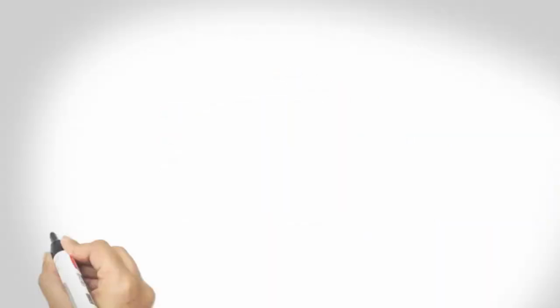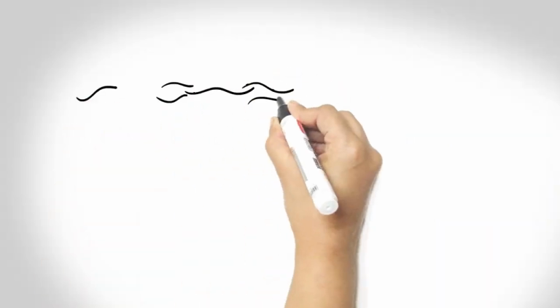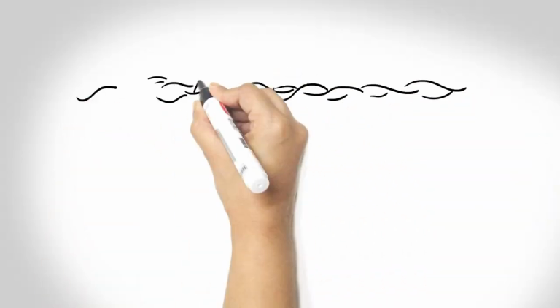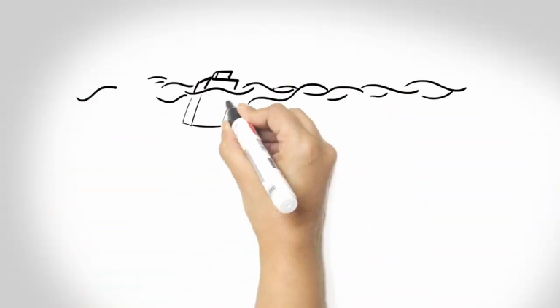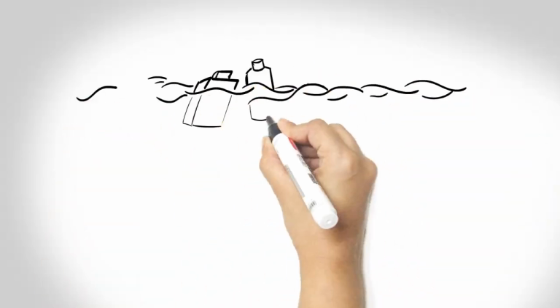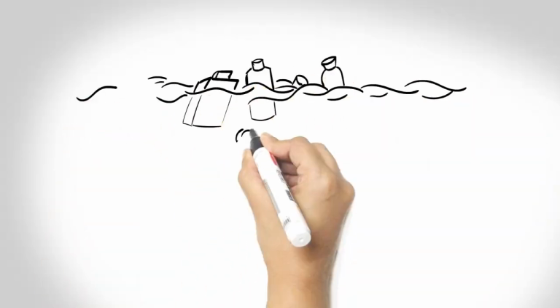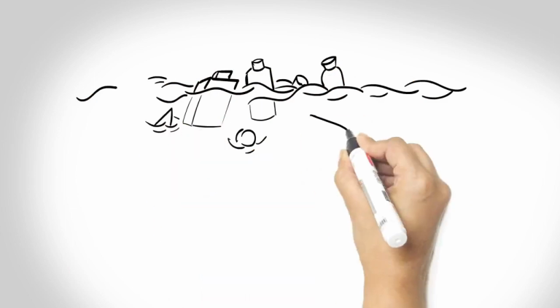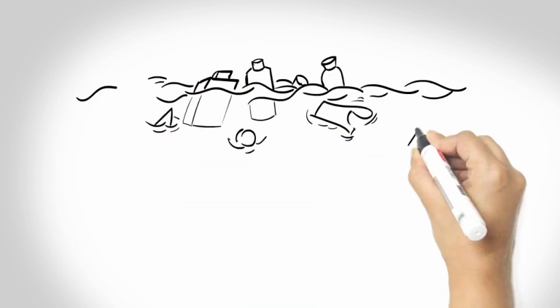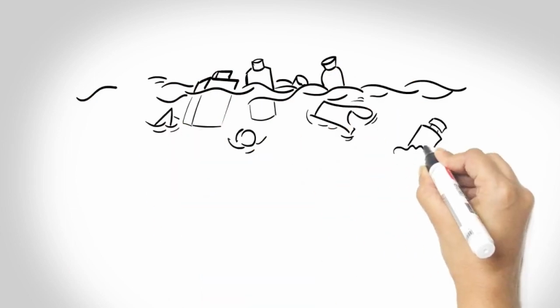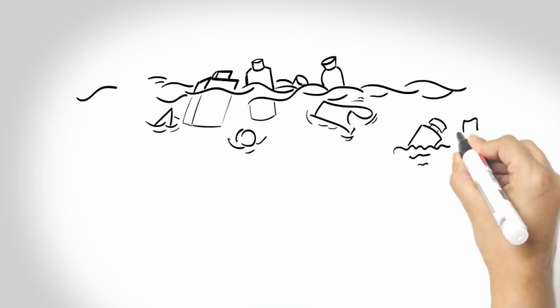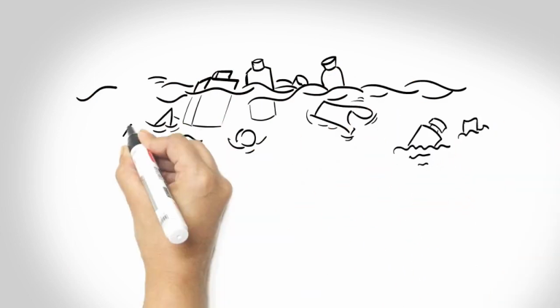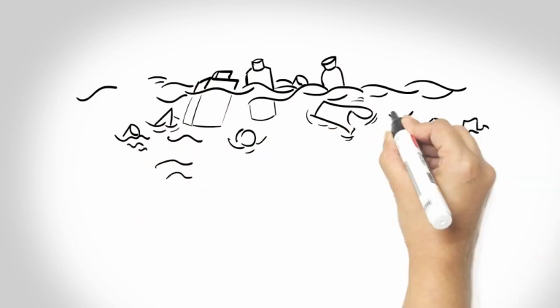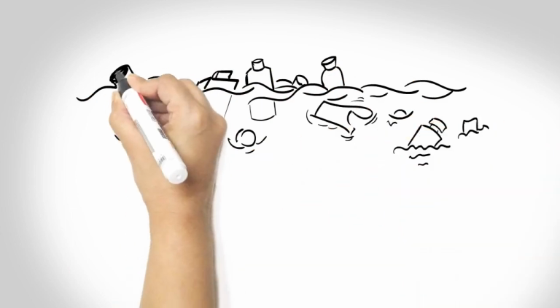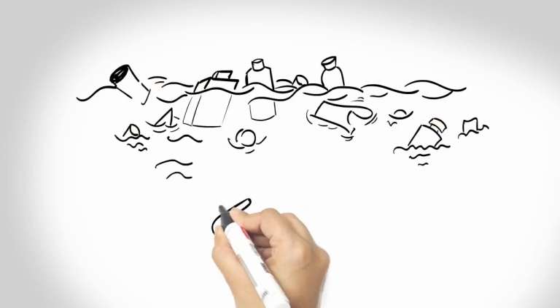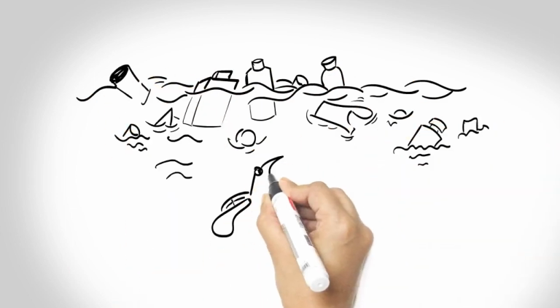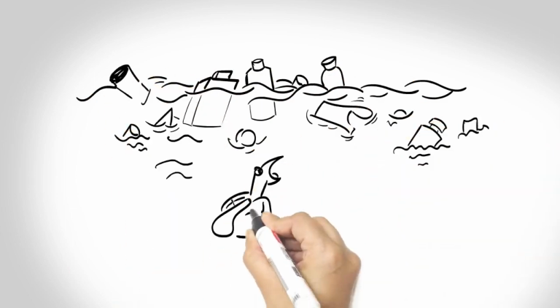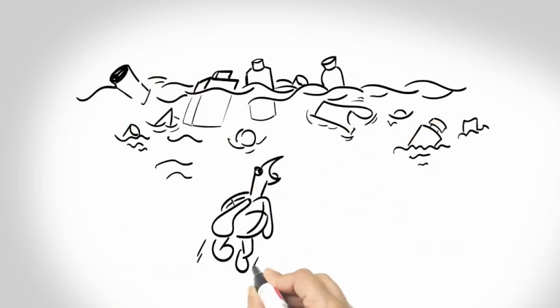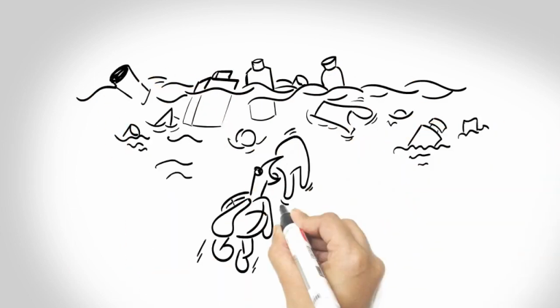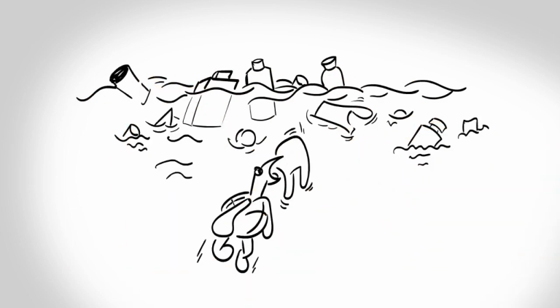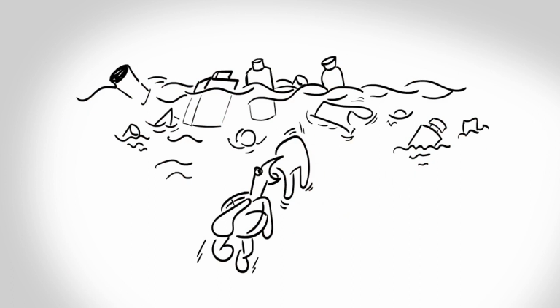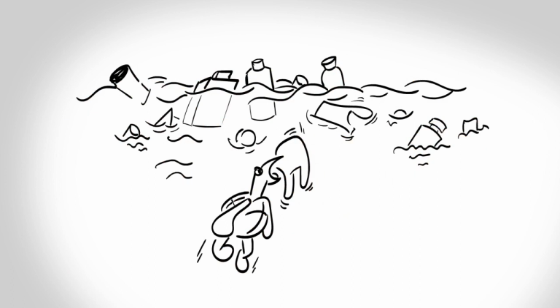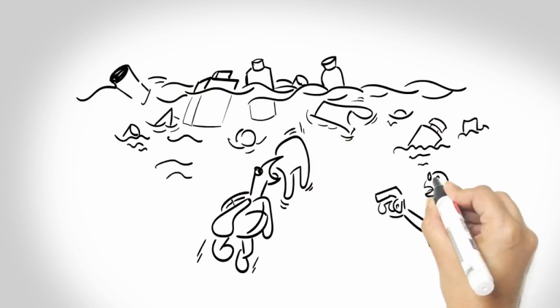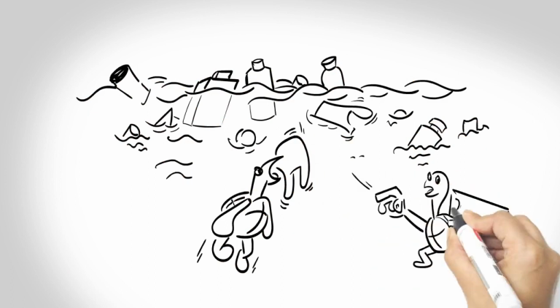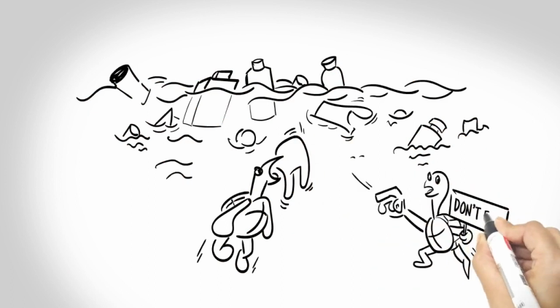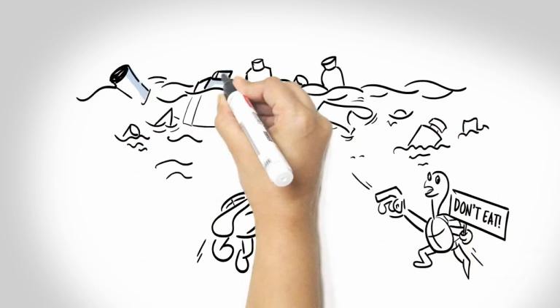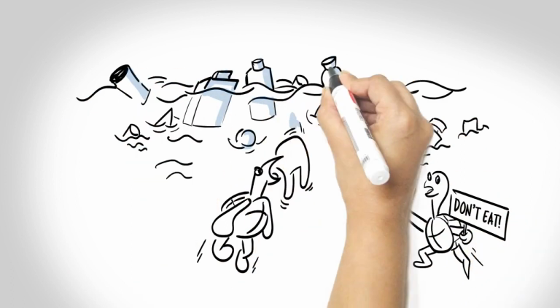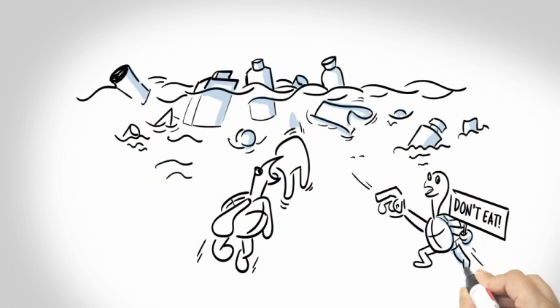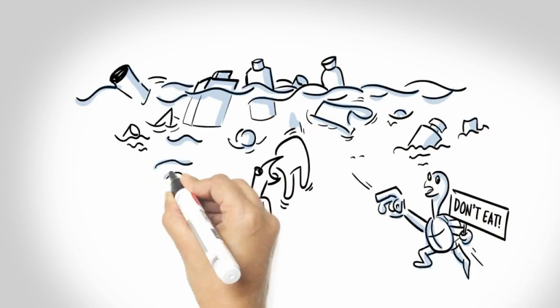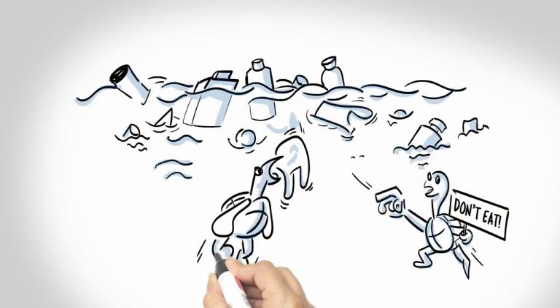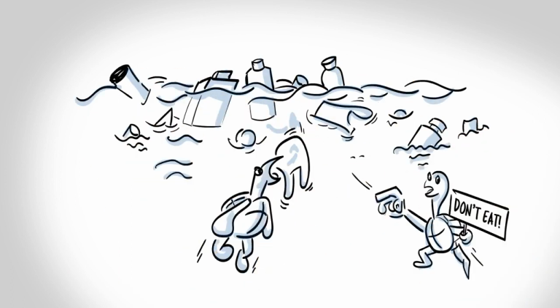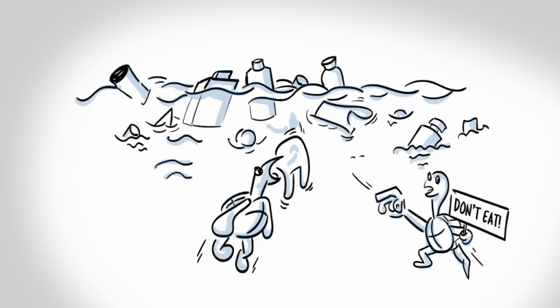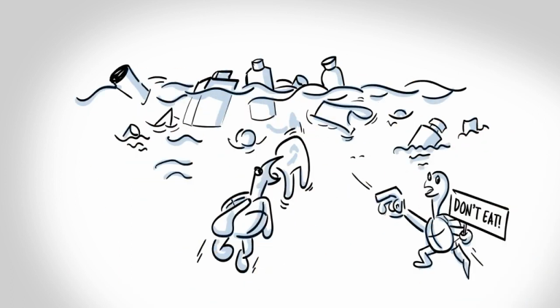One of the biggest tragedies of our day is the problem of plastic pollution. We use plastic for many useful things, but when we are done with them, they don't always go where we would want them to go.